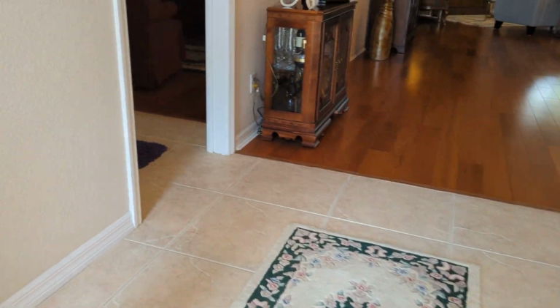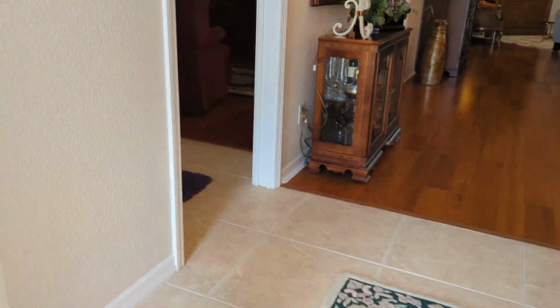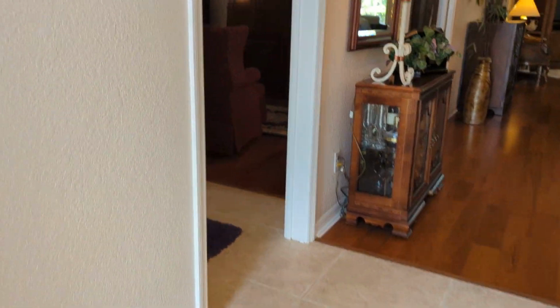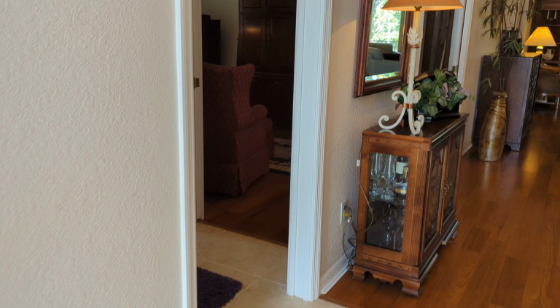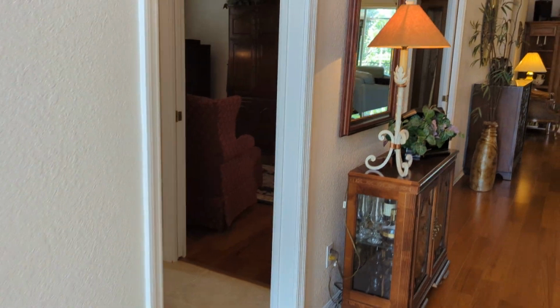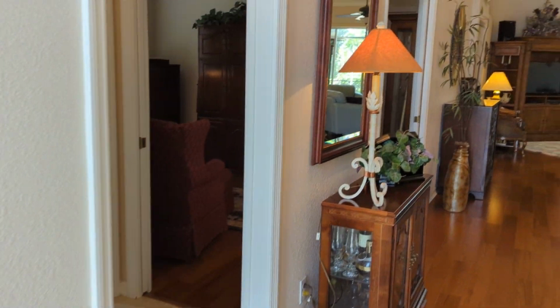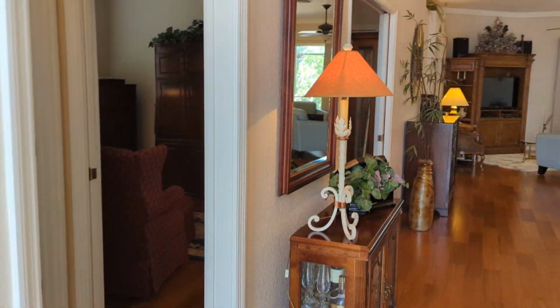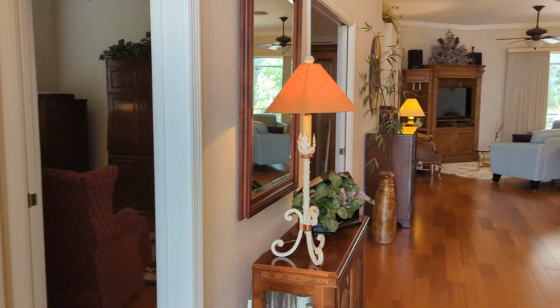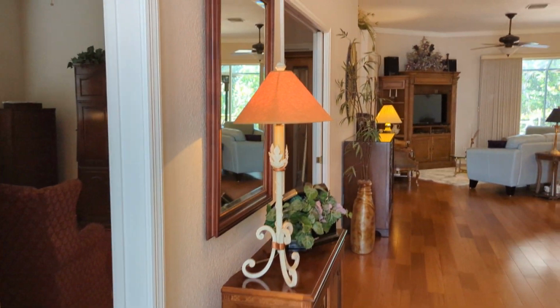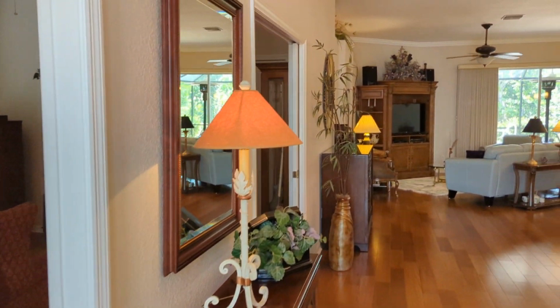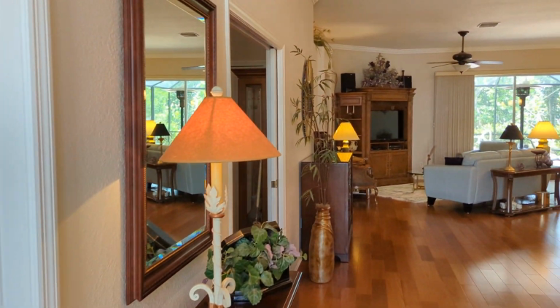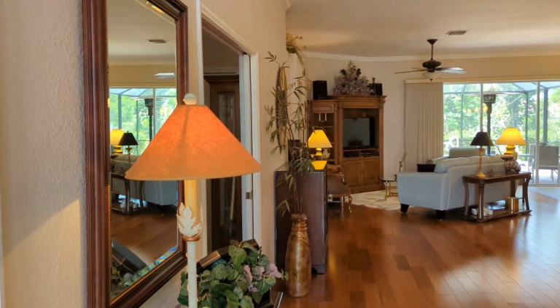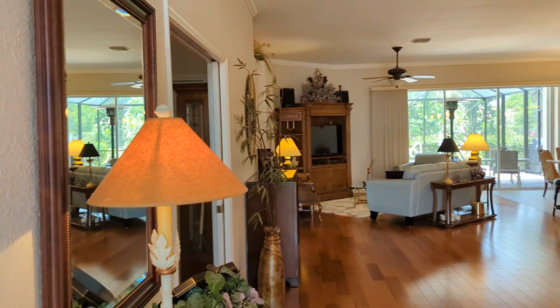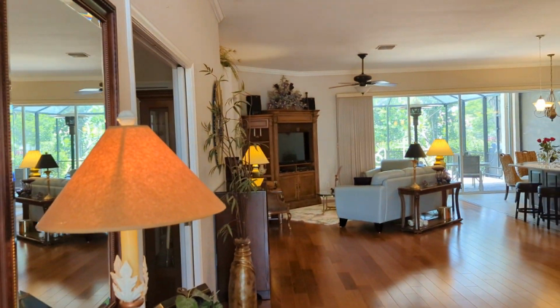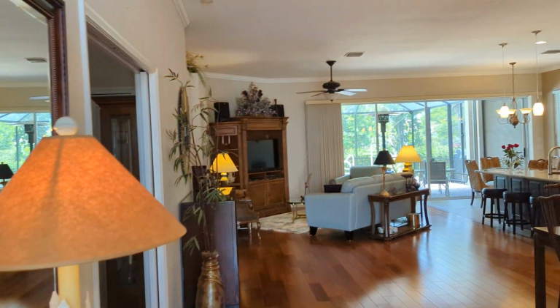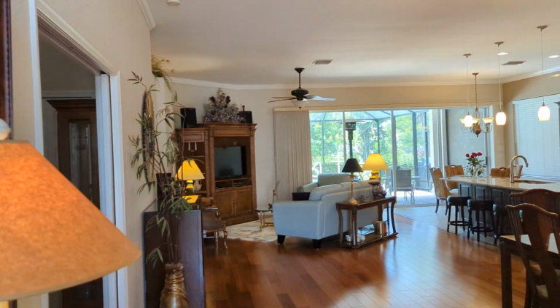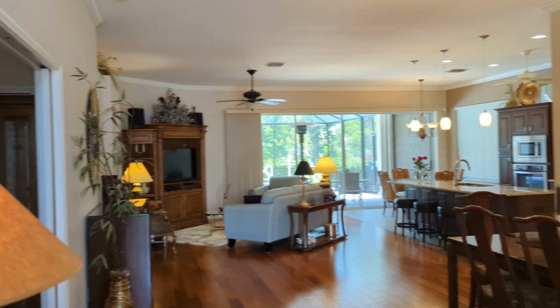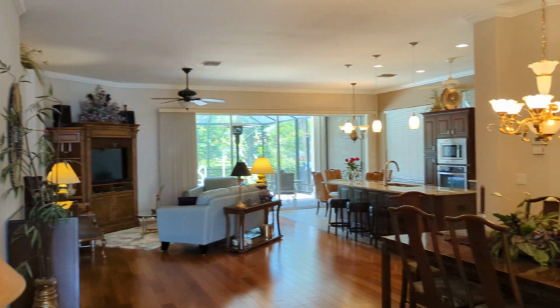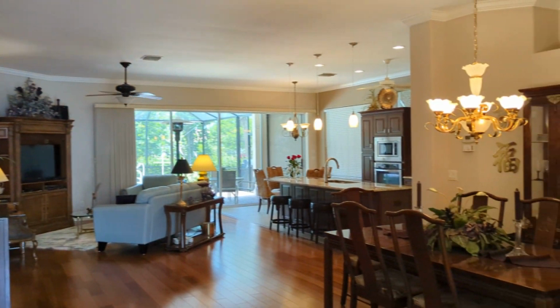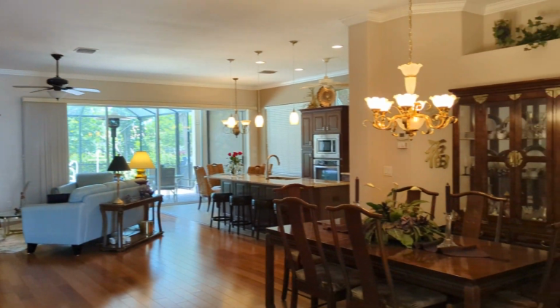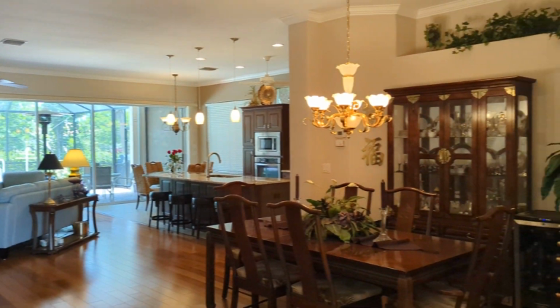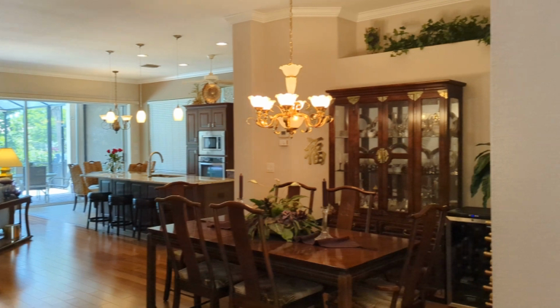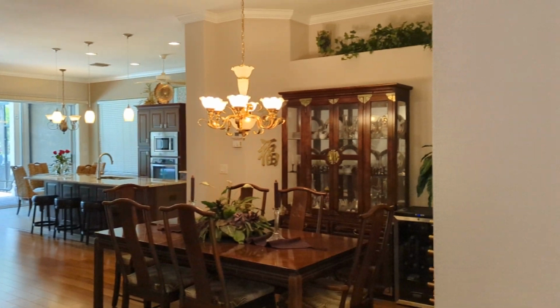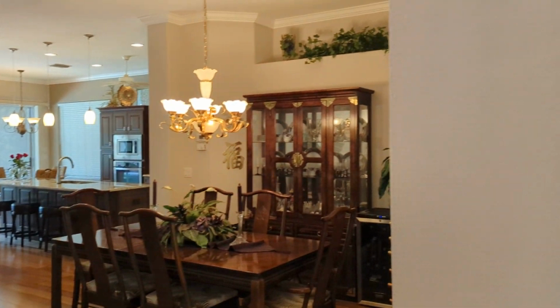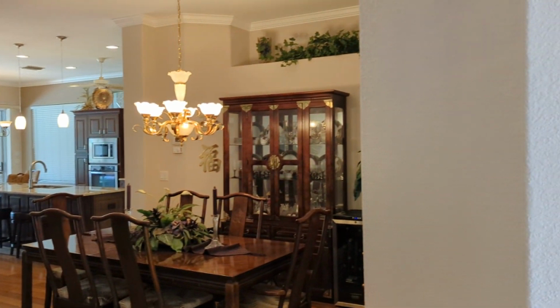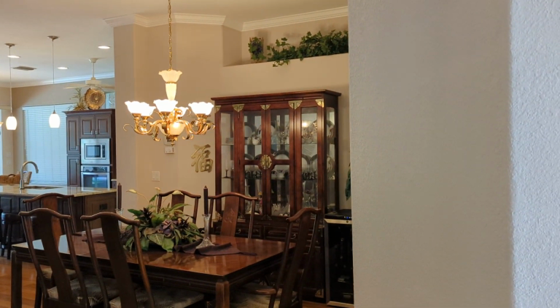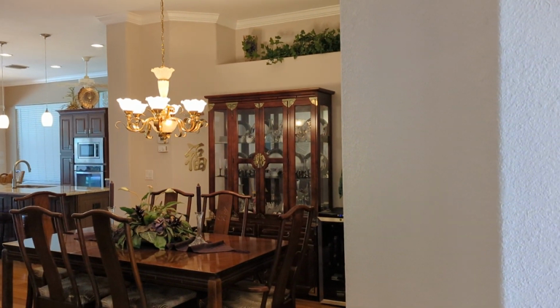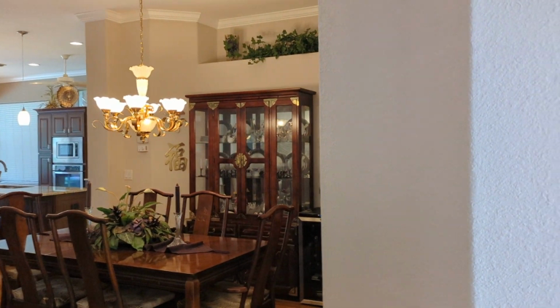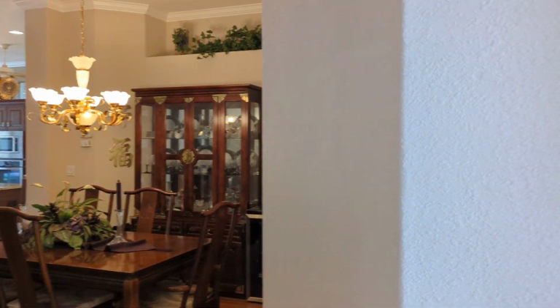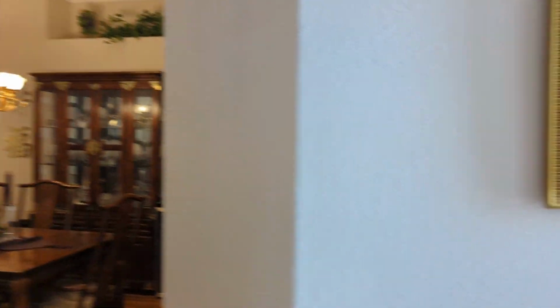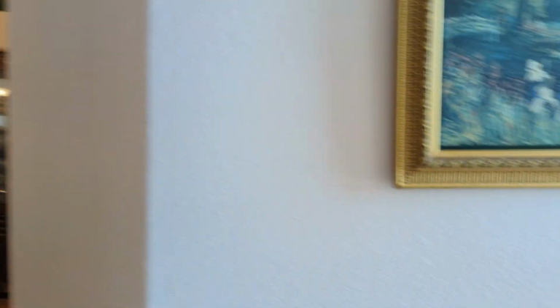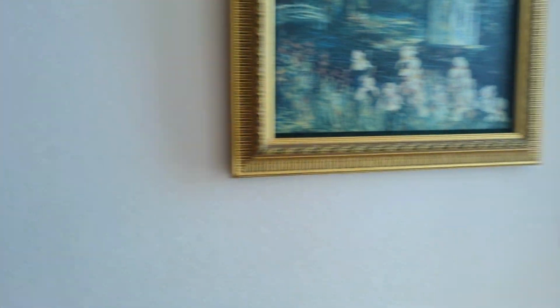I'm going to come in and get a shot of the living room, kitchen, and dining room combo, and then I'm going to come around.